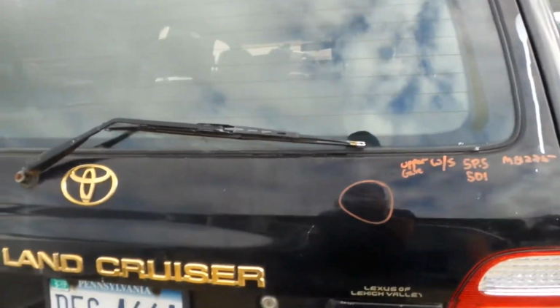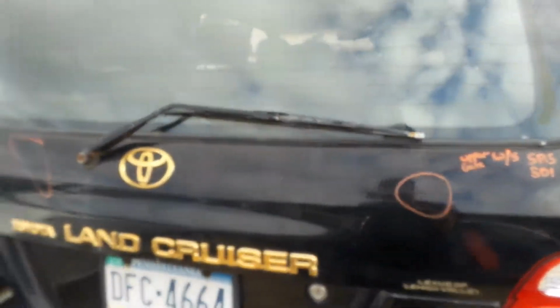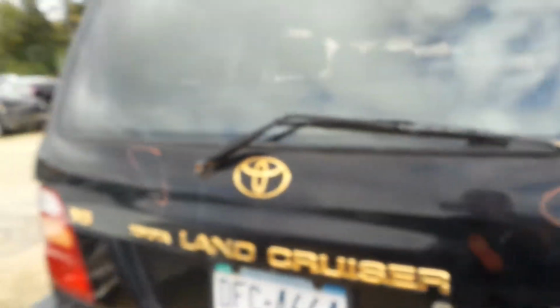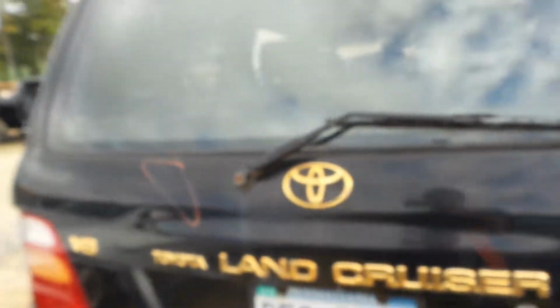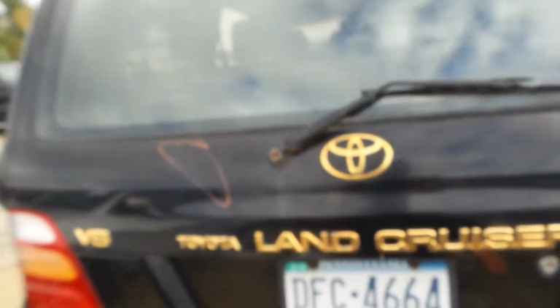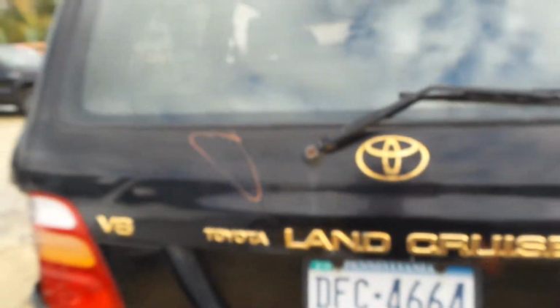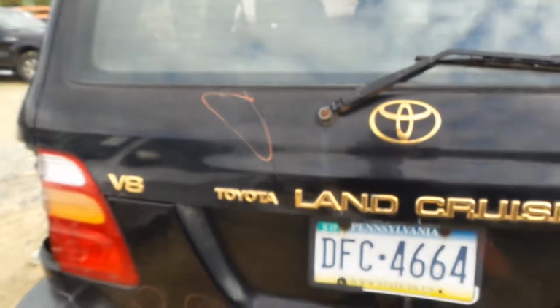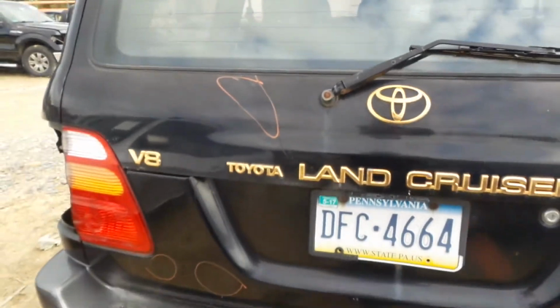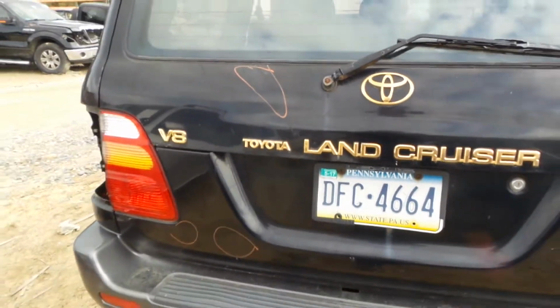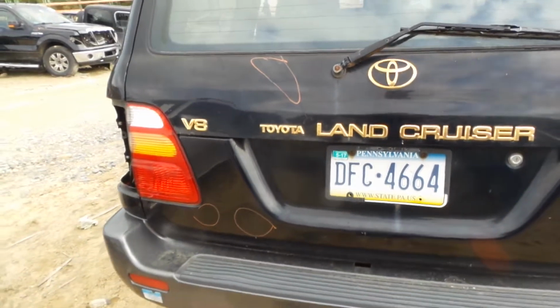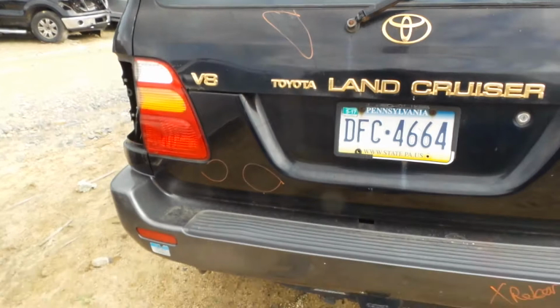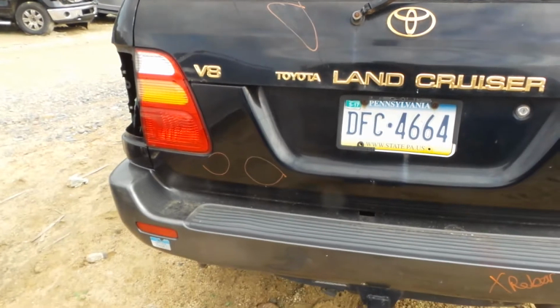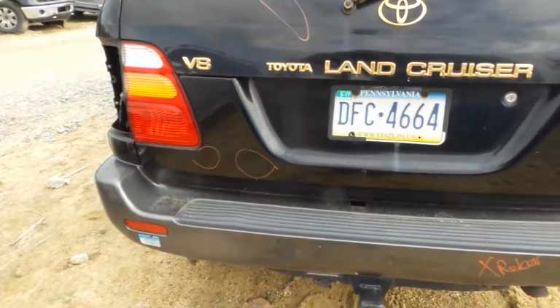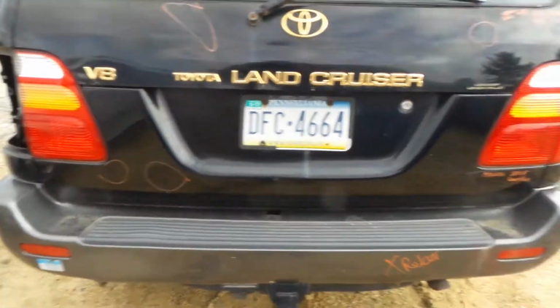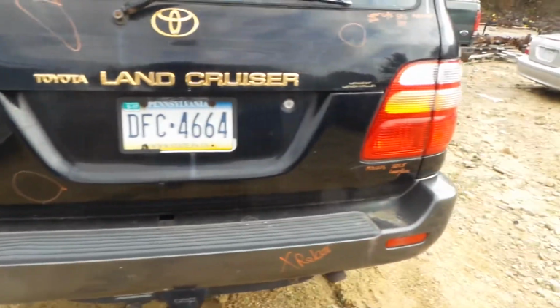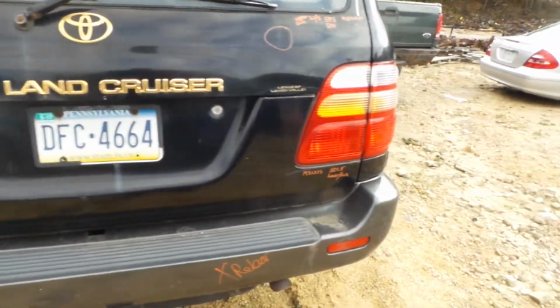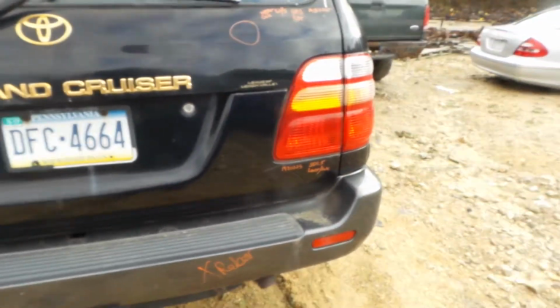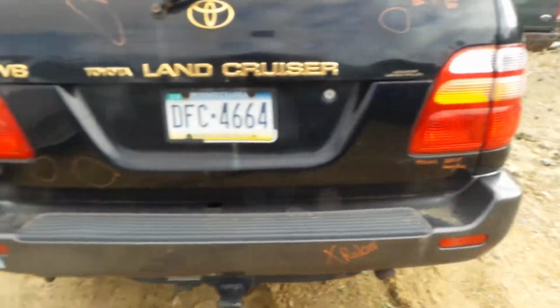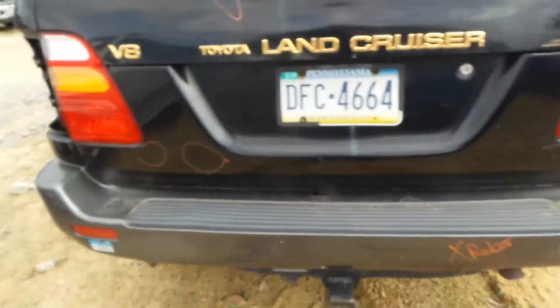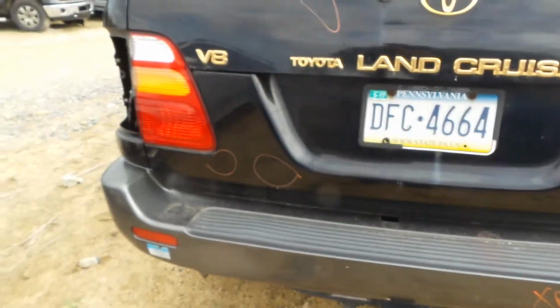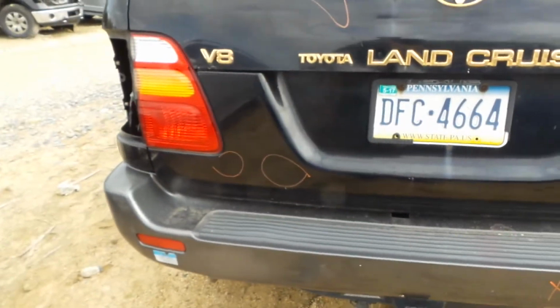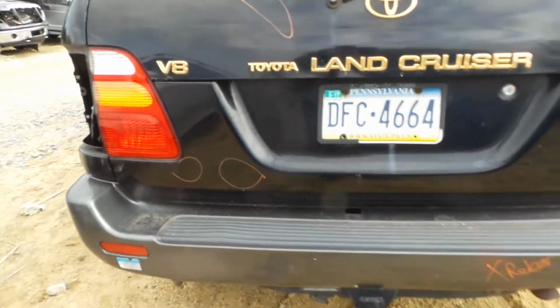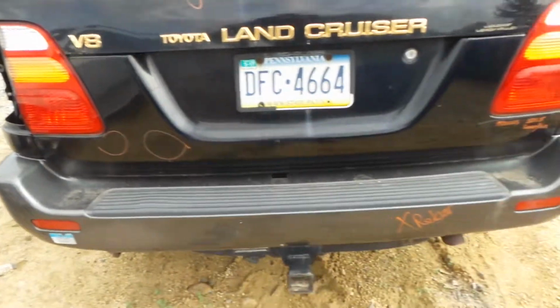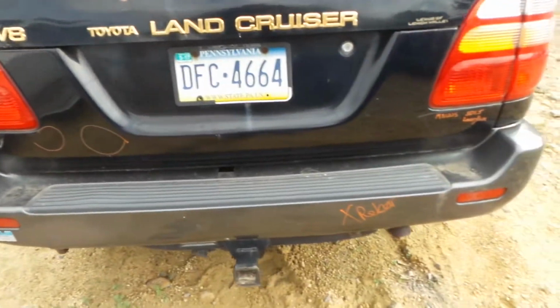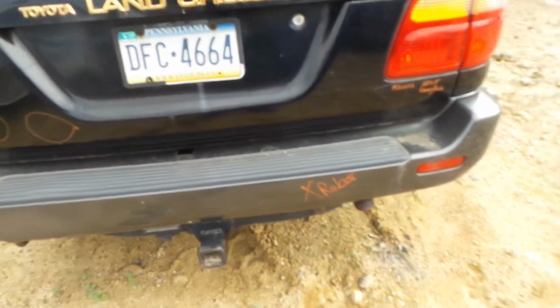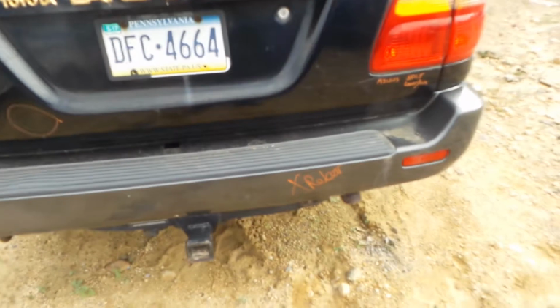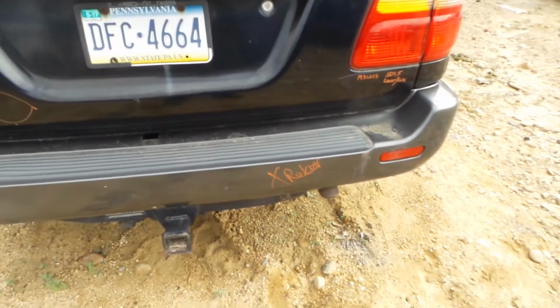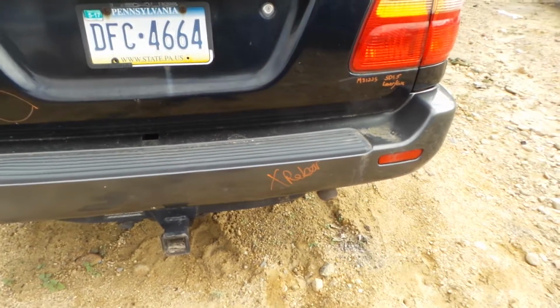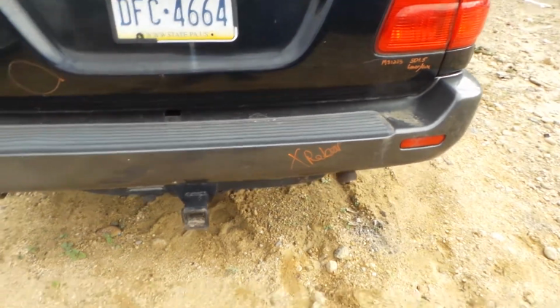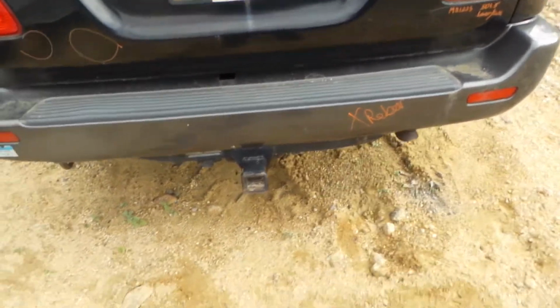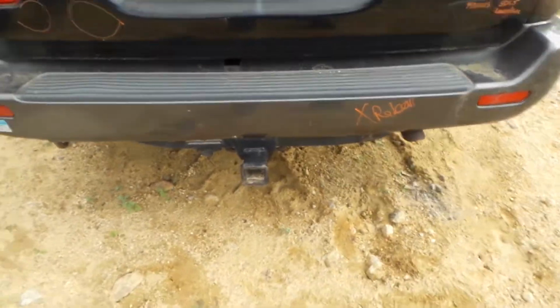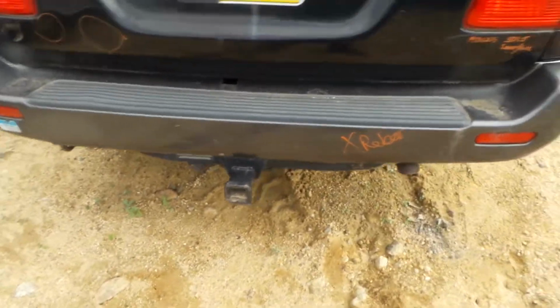We have an exceptional upper gate. There is no rust. It does have a couple of dings but is very usable. We do have a good rebar and trailer hitch.